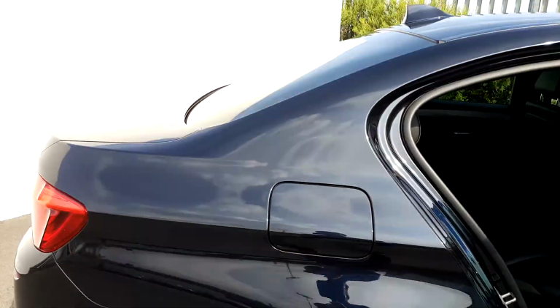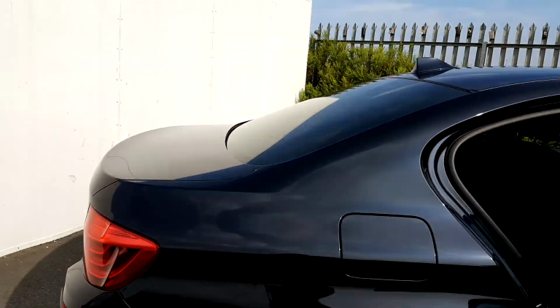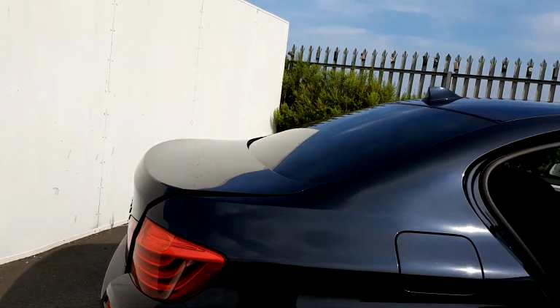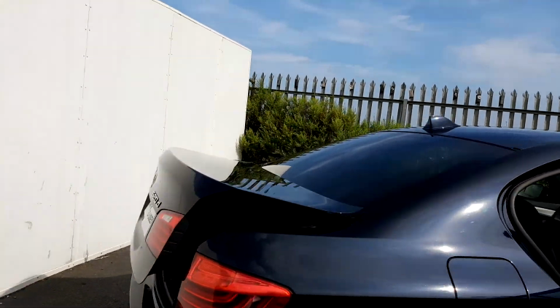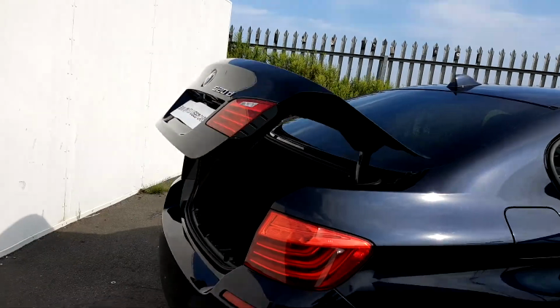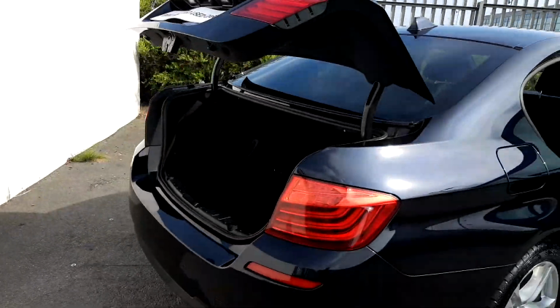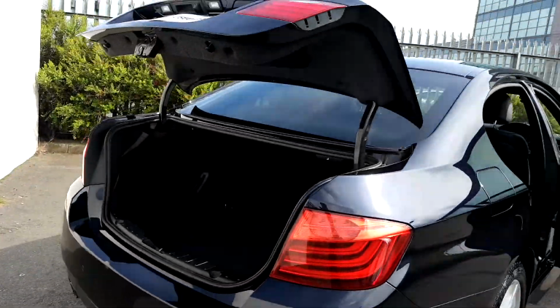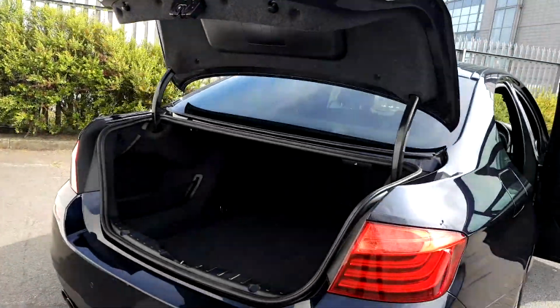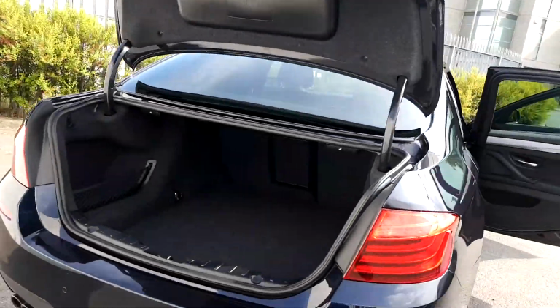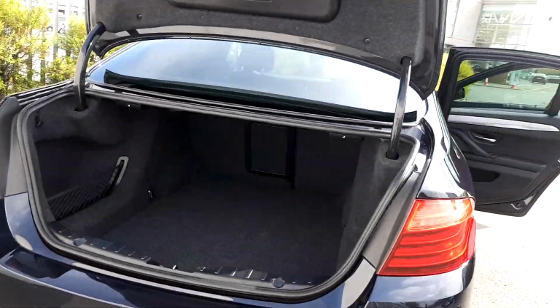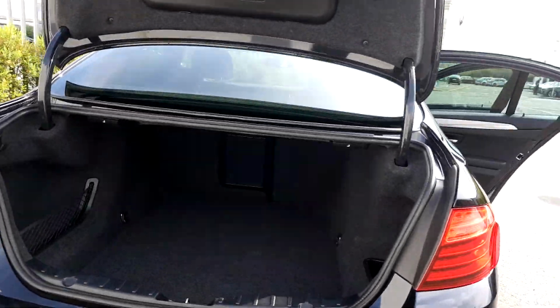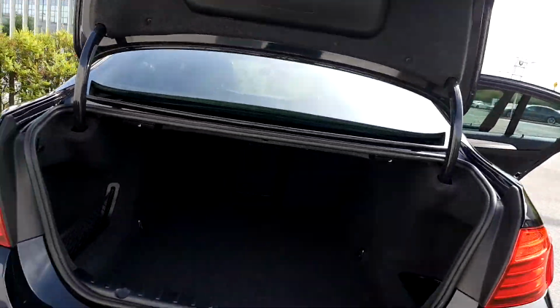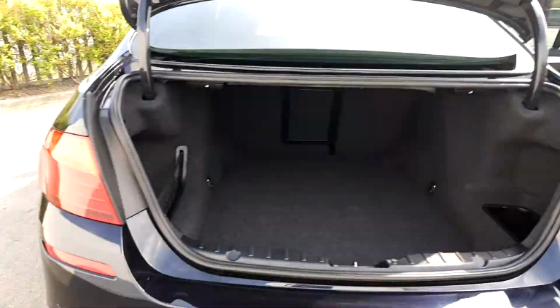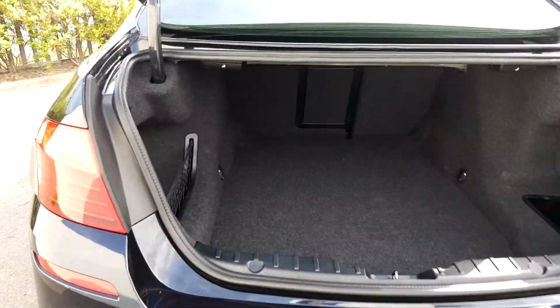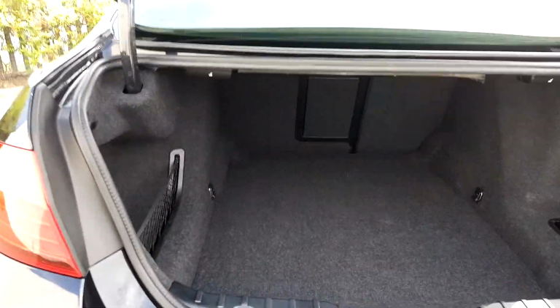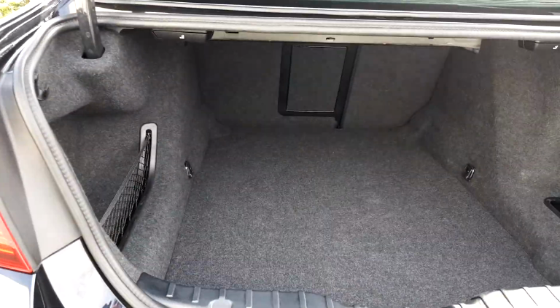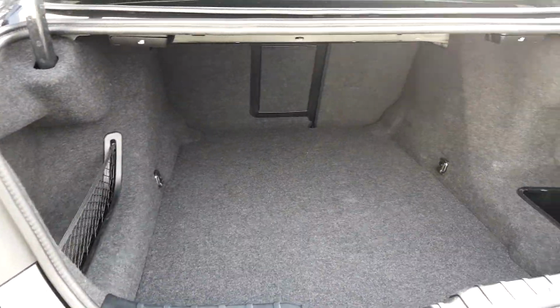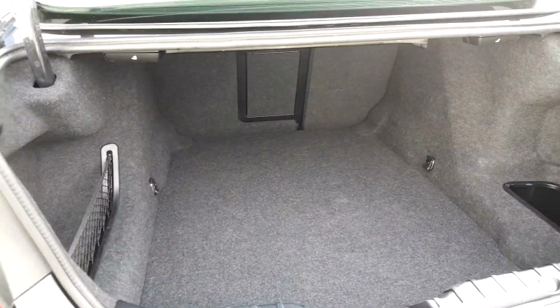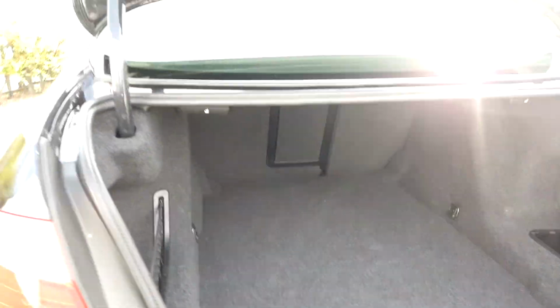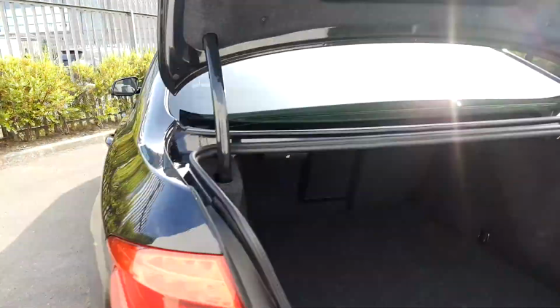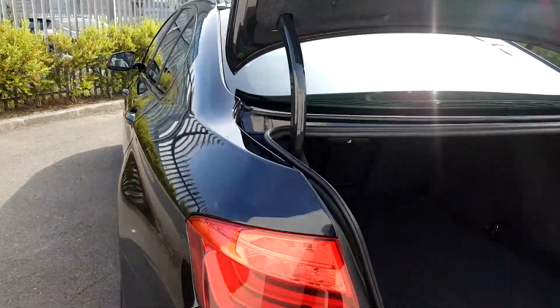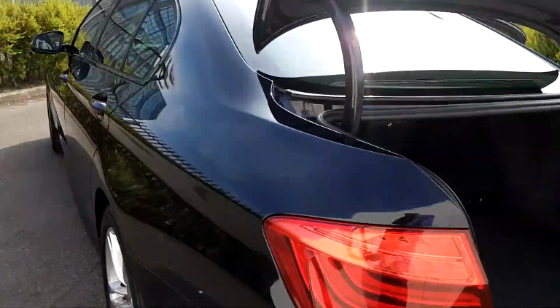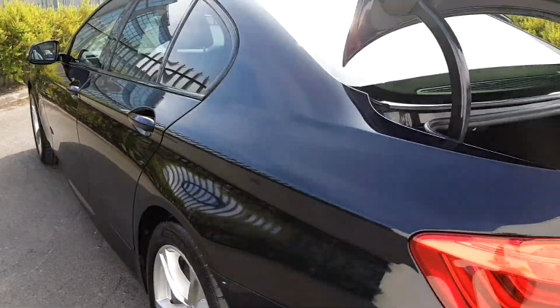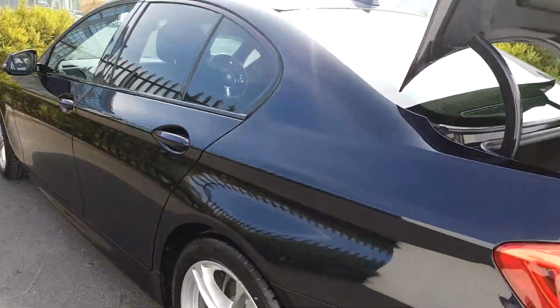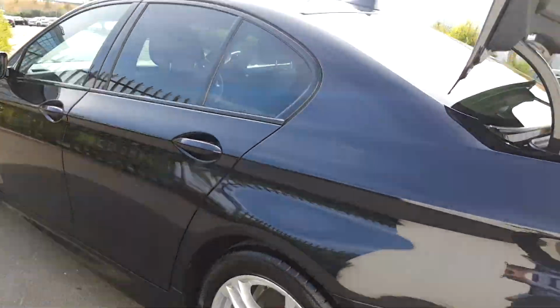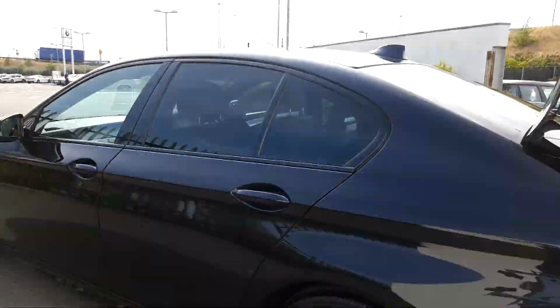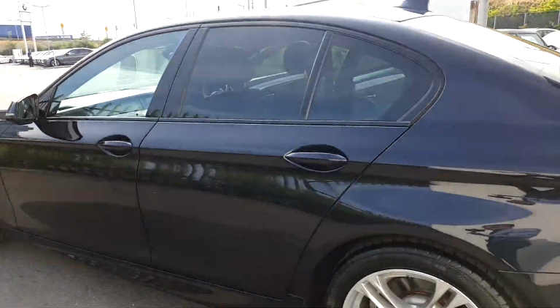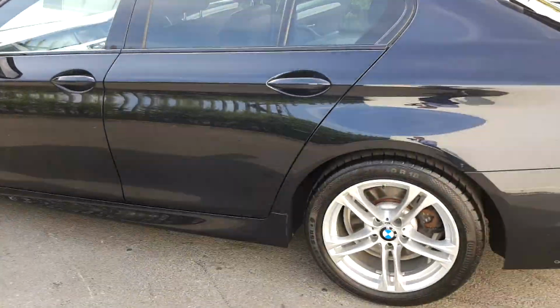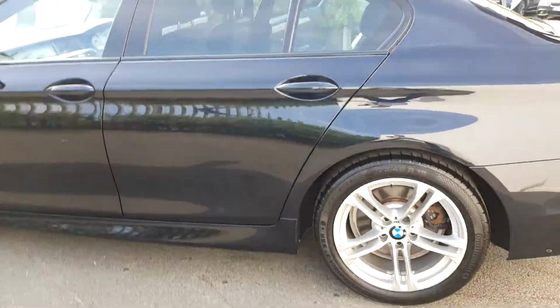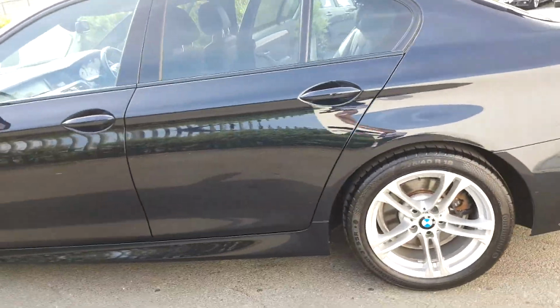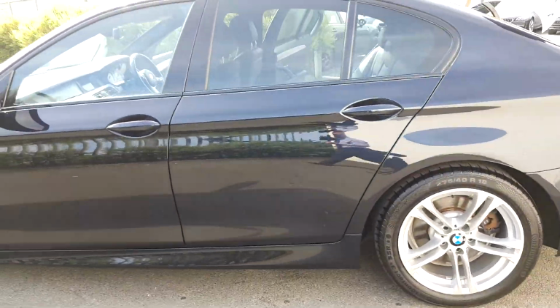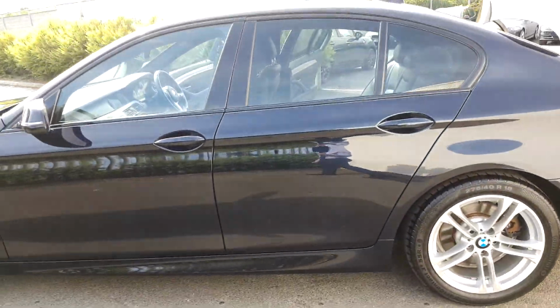The boot opens with just a press of a button on the key very swiftly. As you can see the boot is very spacious as well. This car is part of our BMW approved used car range and it does come with a two-year warranty.